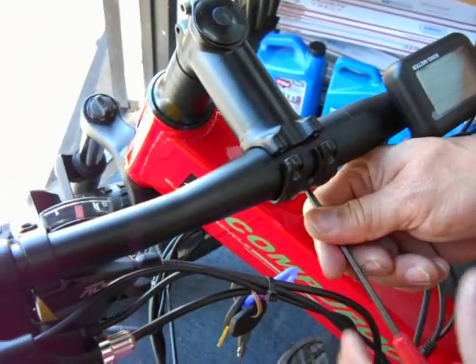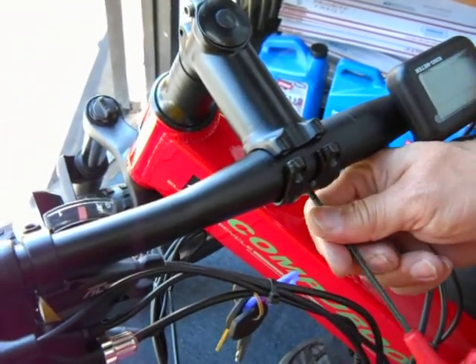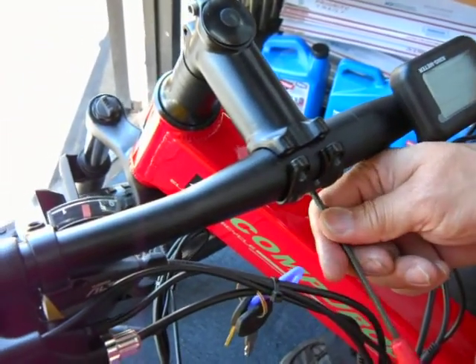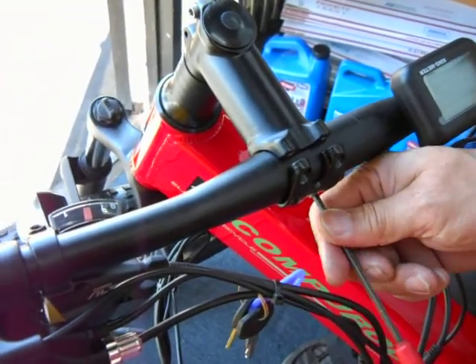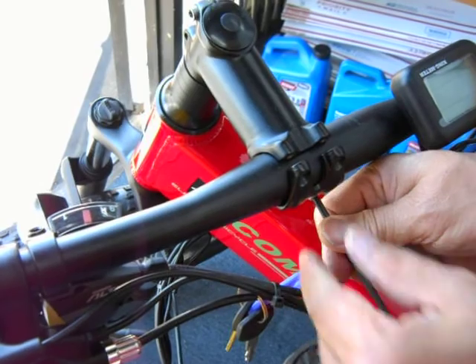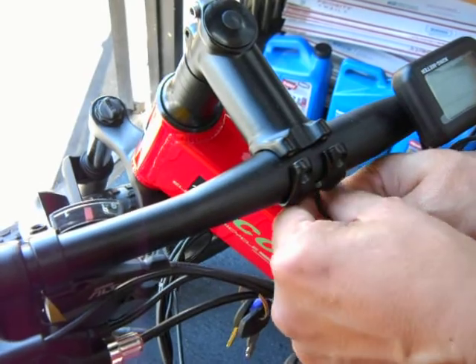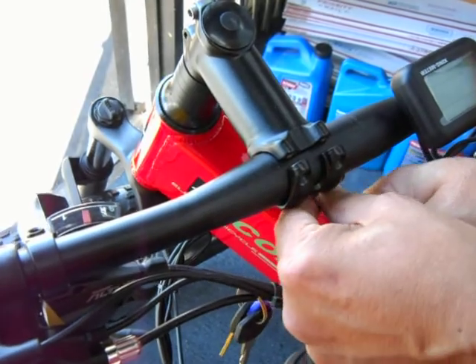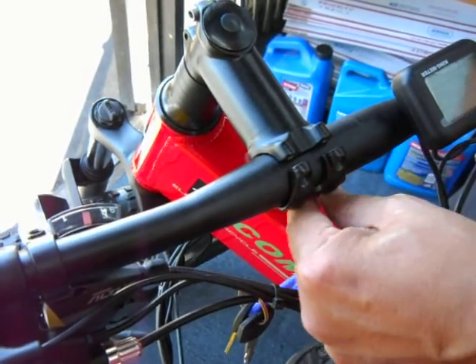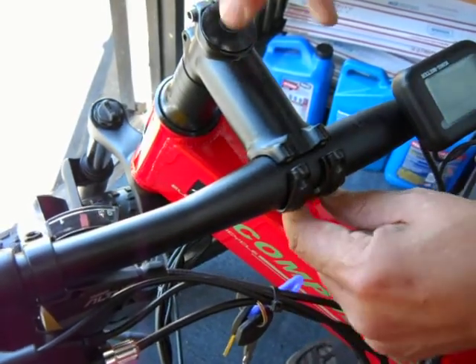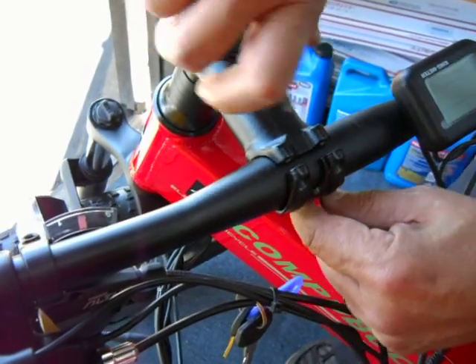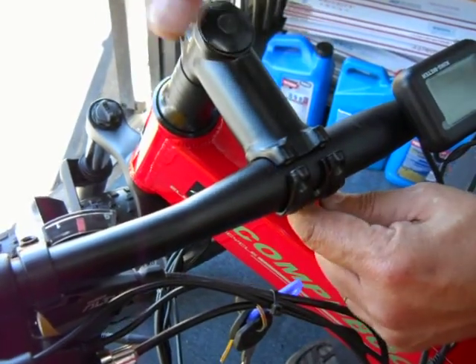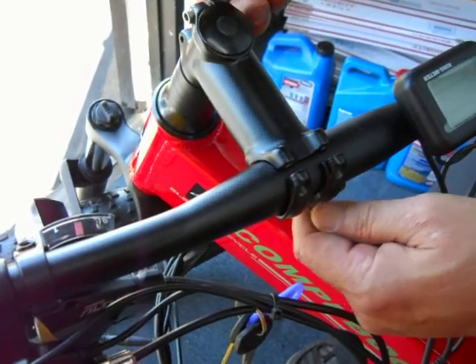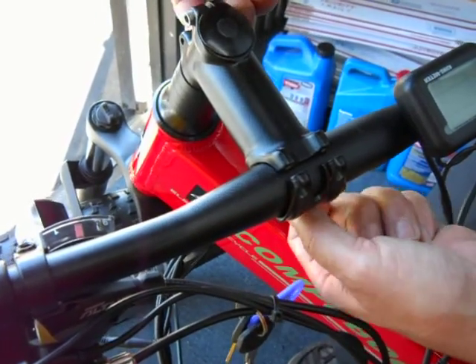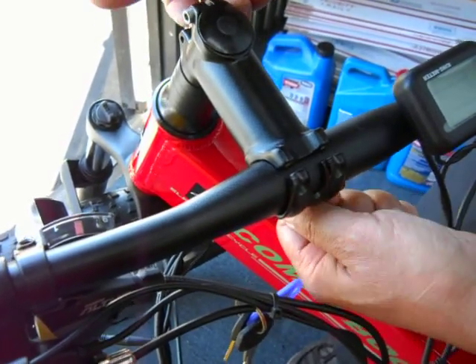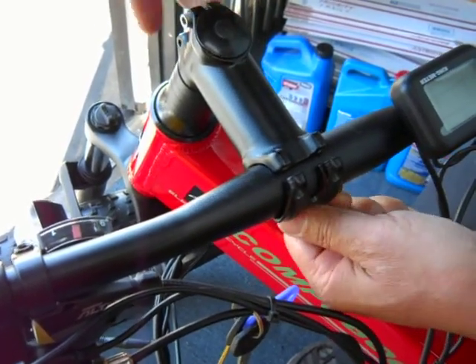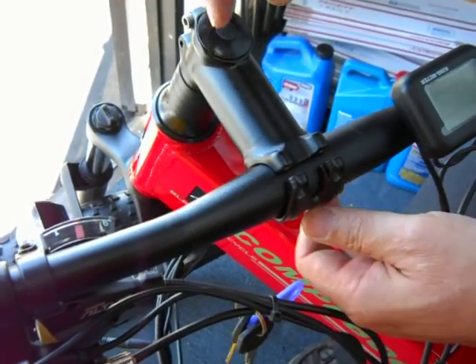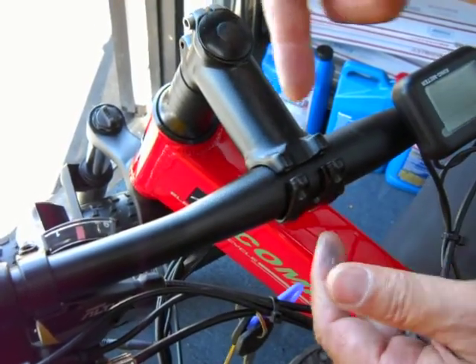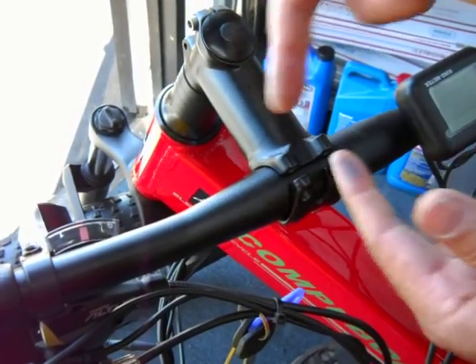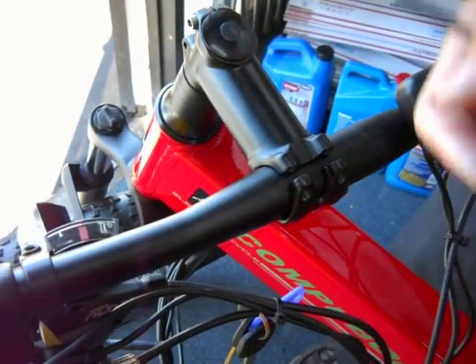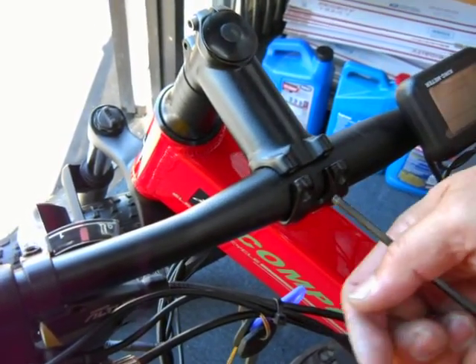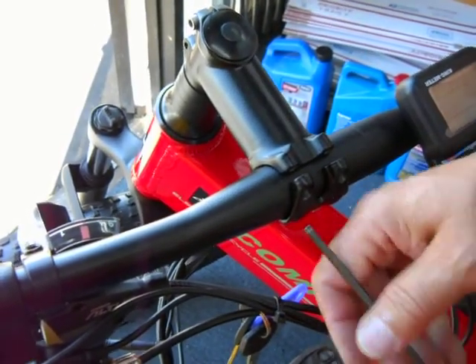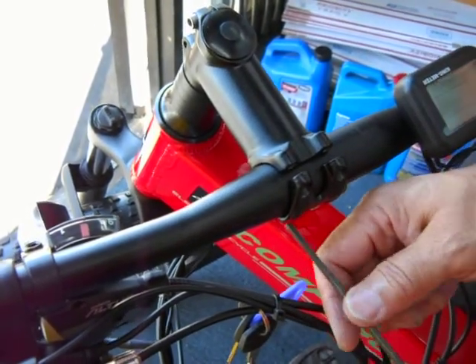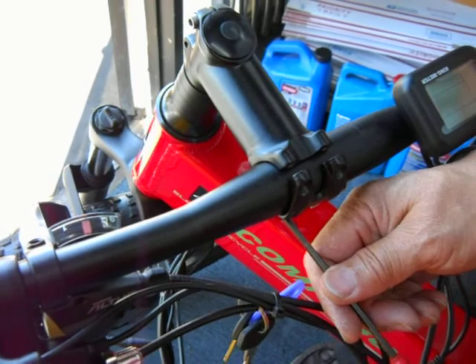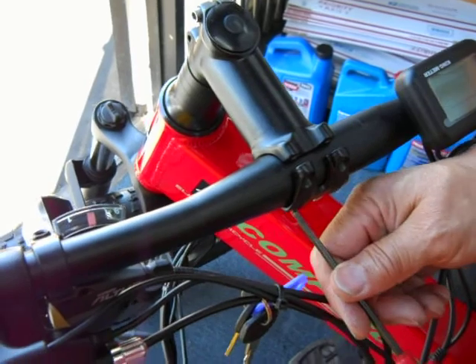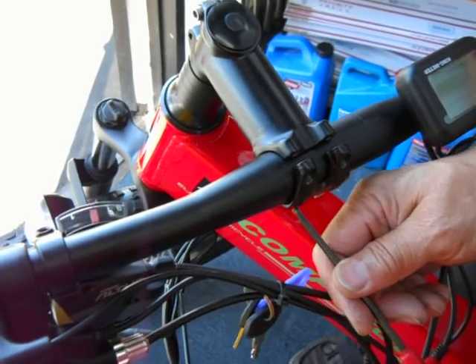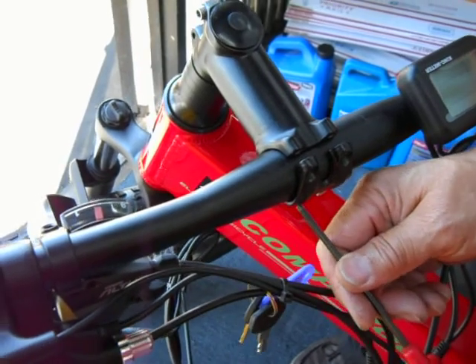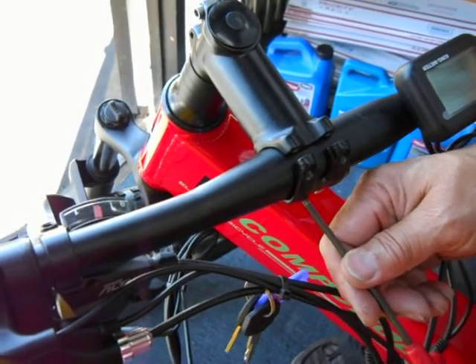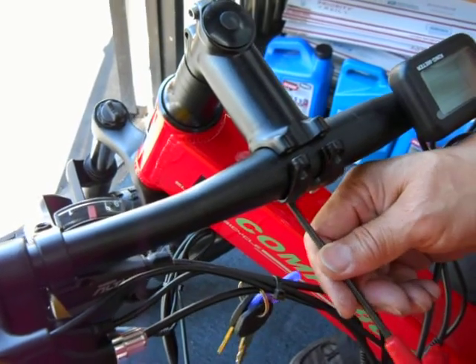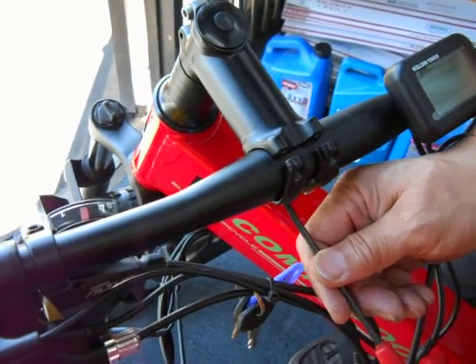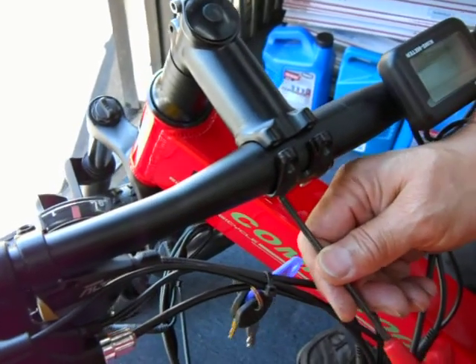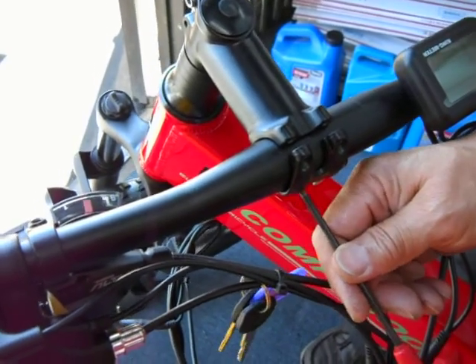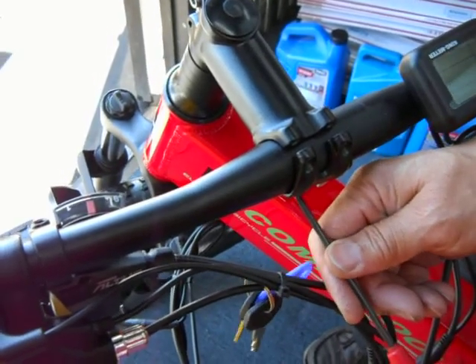When you put the bike back together, you can either turn the headset and then put the handlebar in, or you can put the handlebar in and then turn the headset.